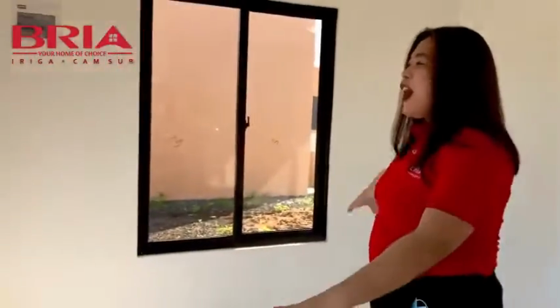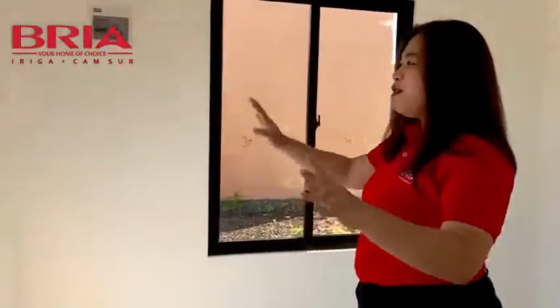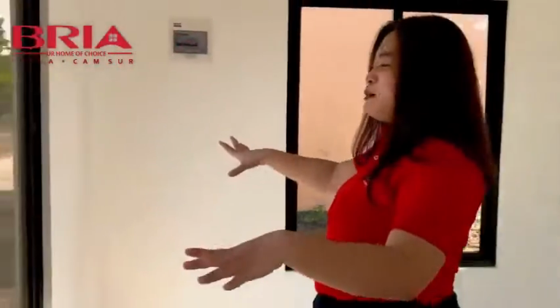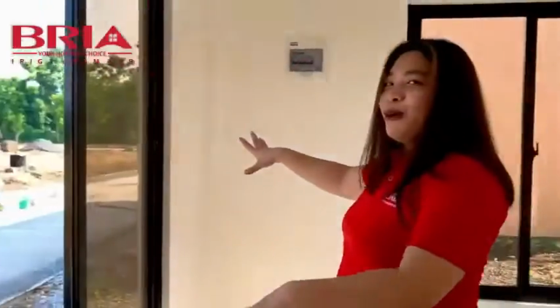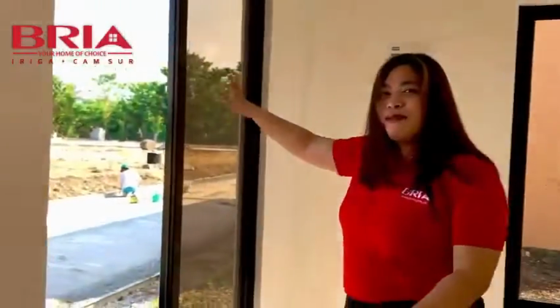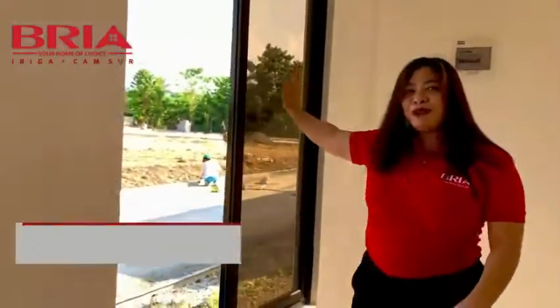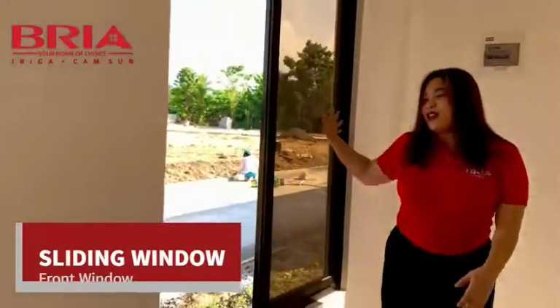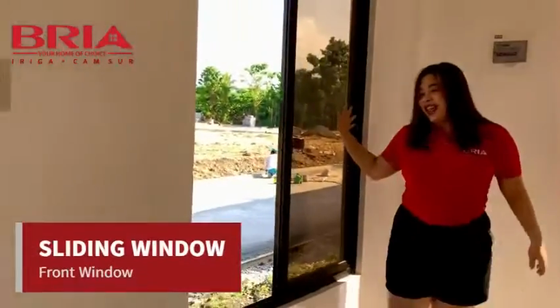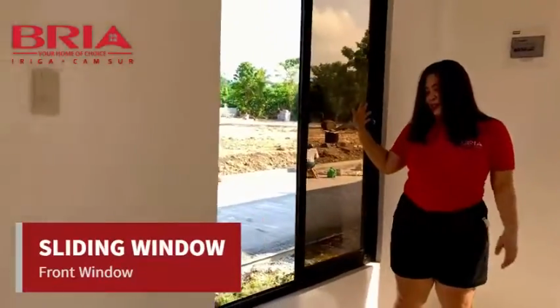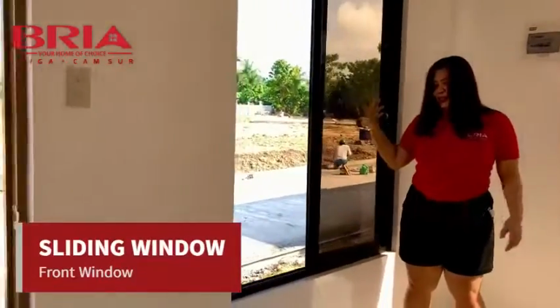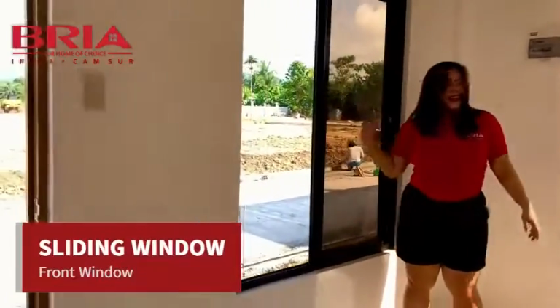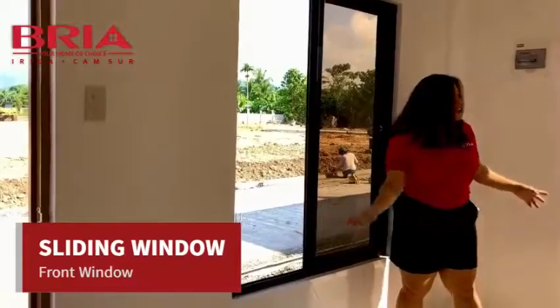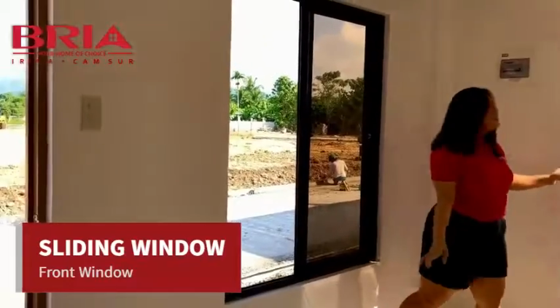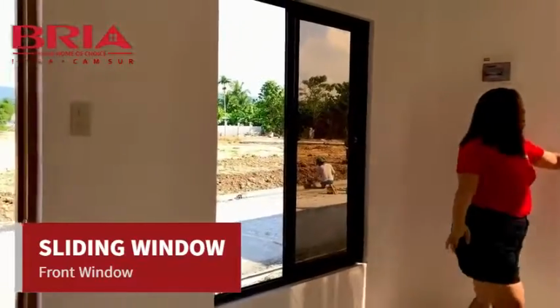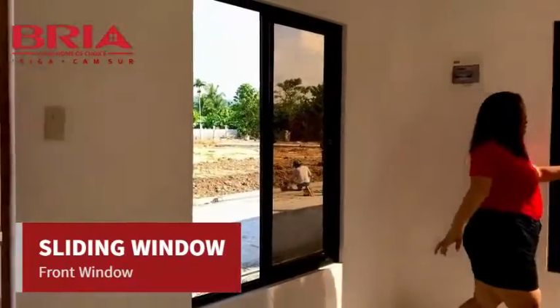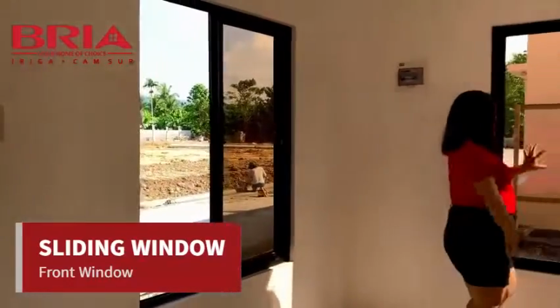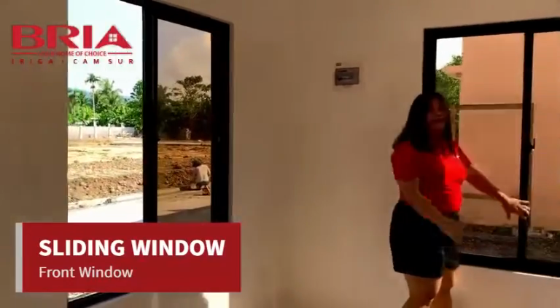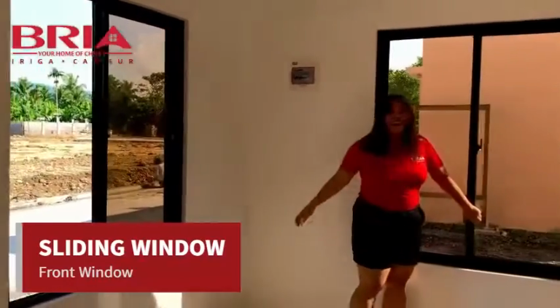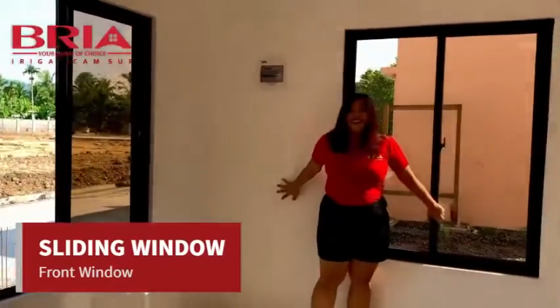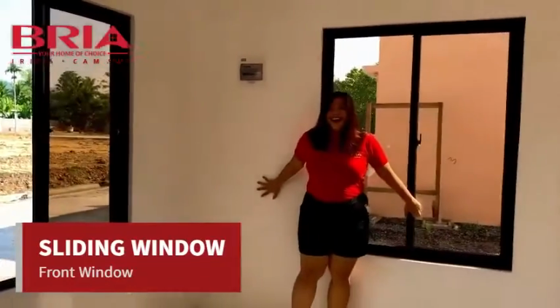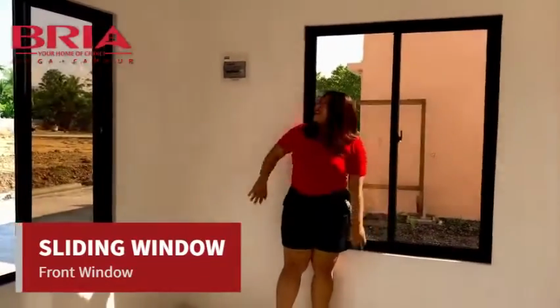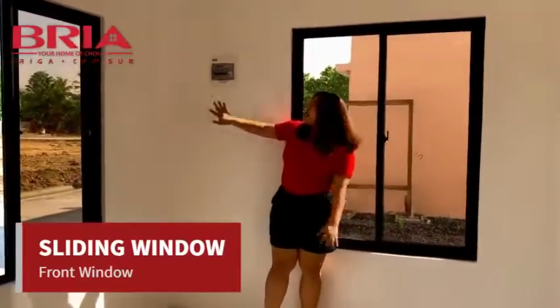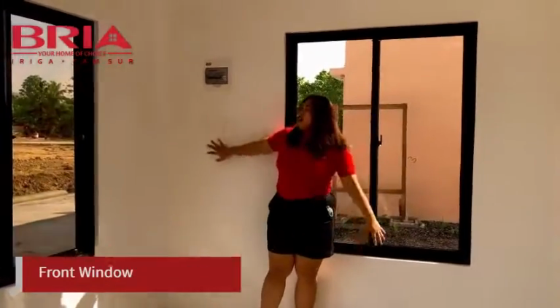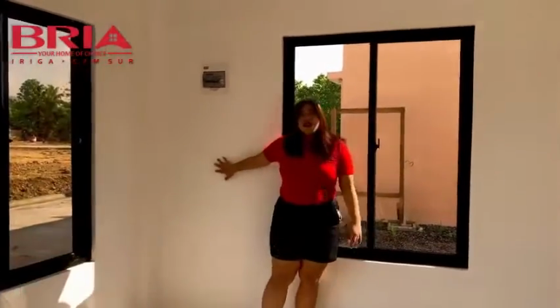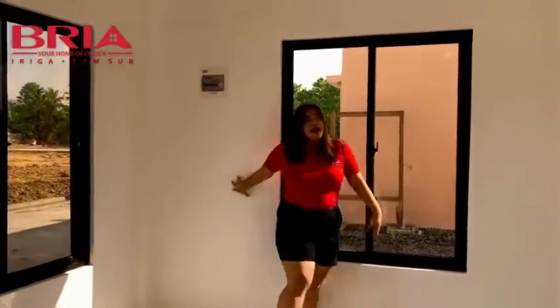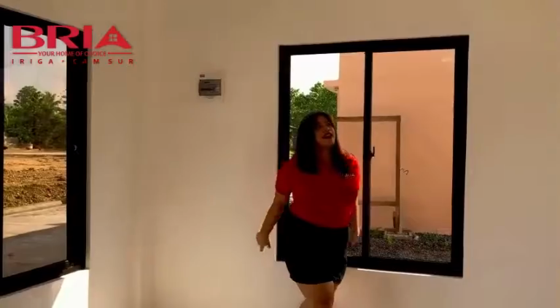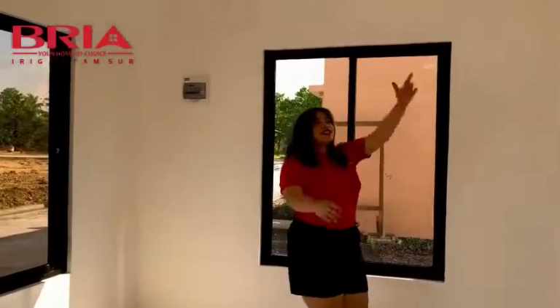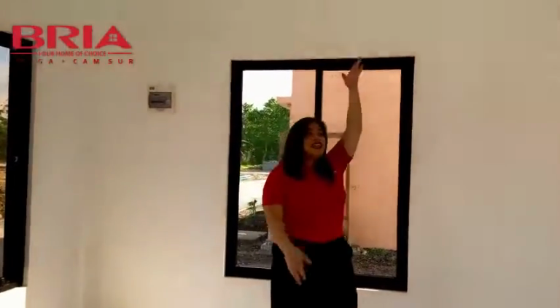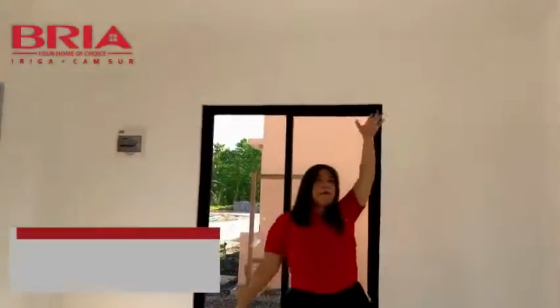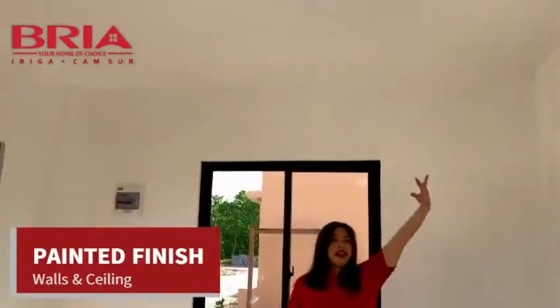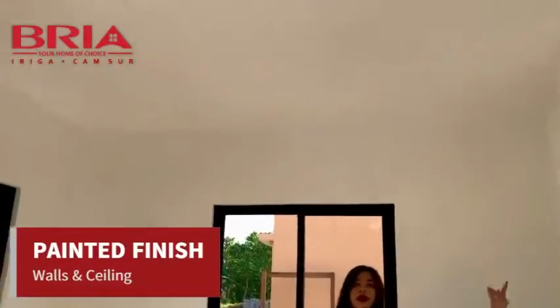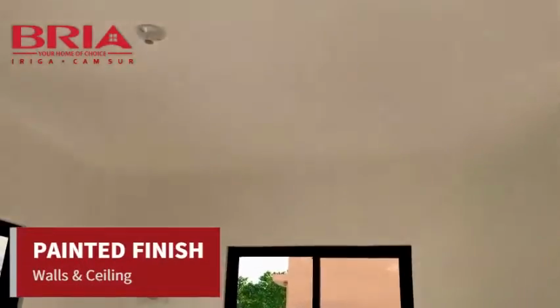For our front windows, meron po tayong sliding windows. Ang ganda! Tapos ang ating walls naman and ceiling ay painted walls na.